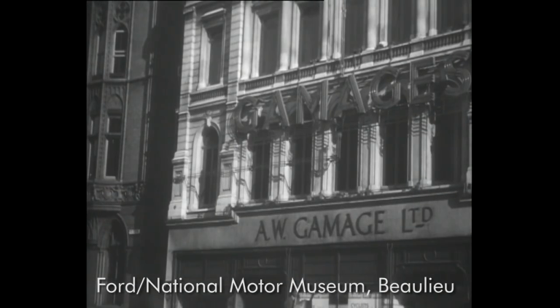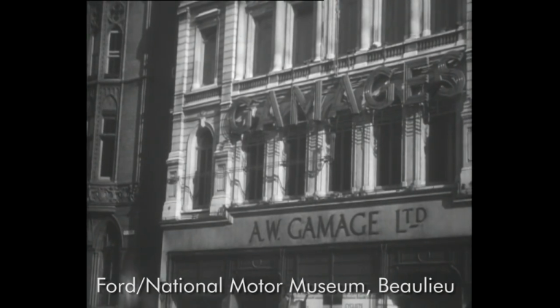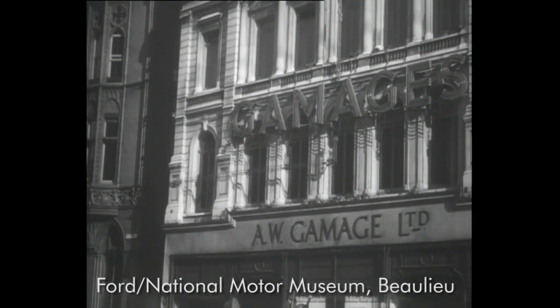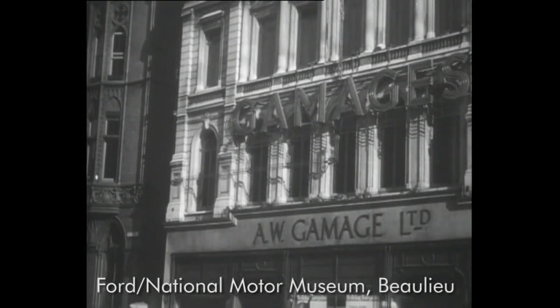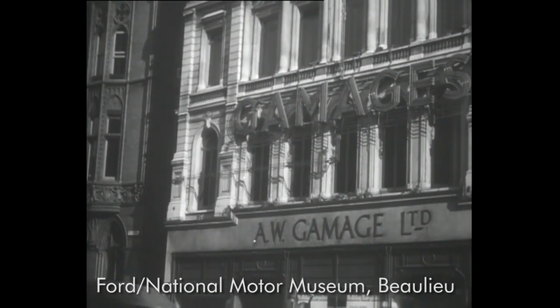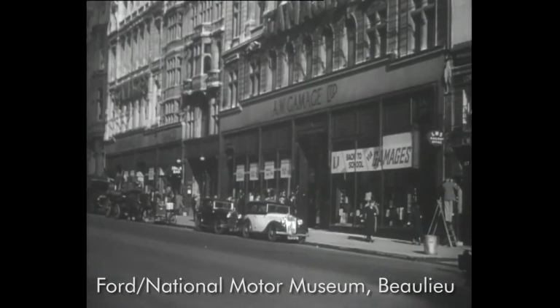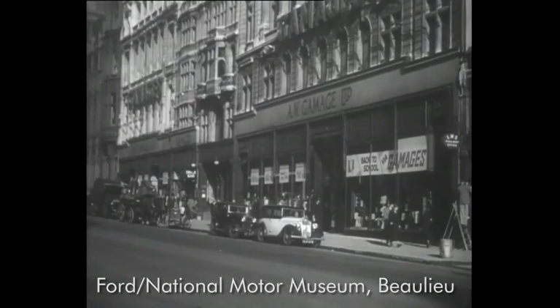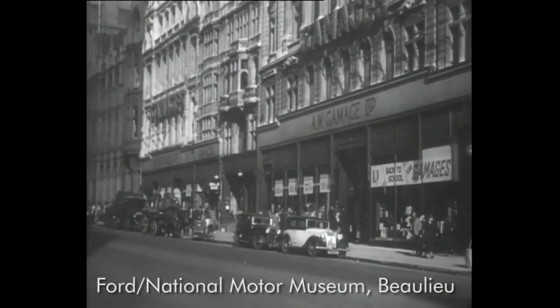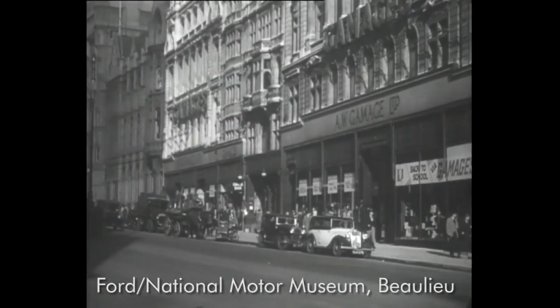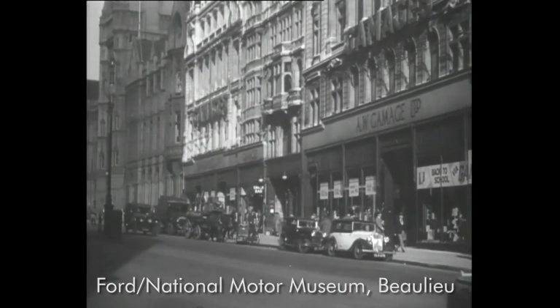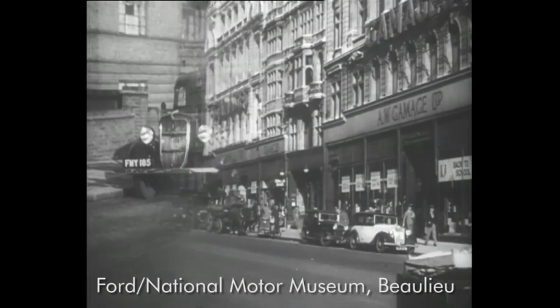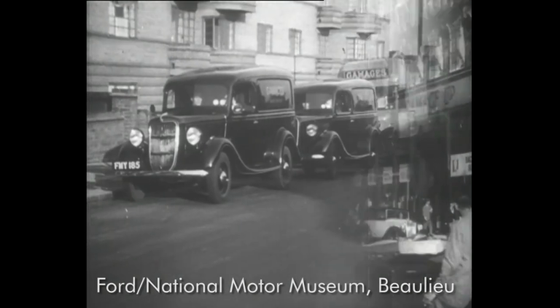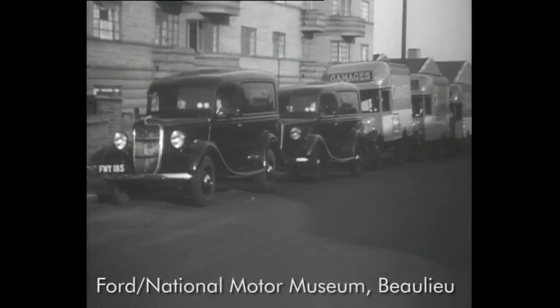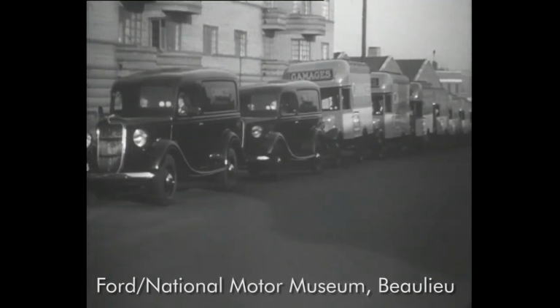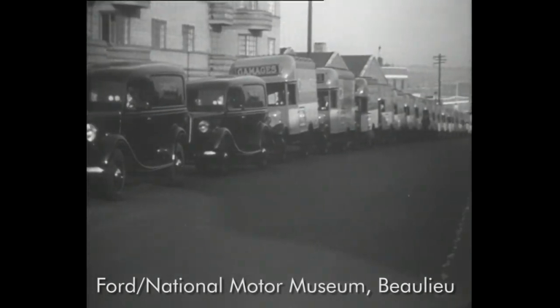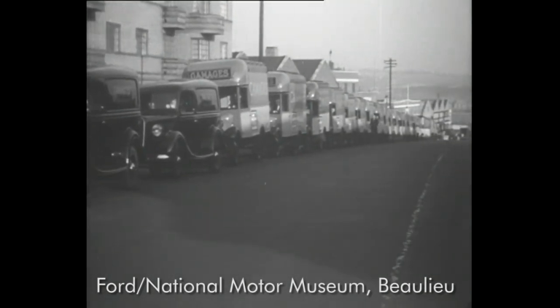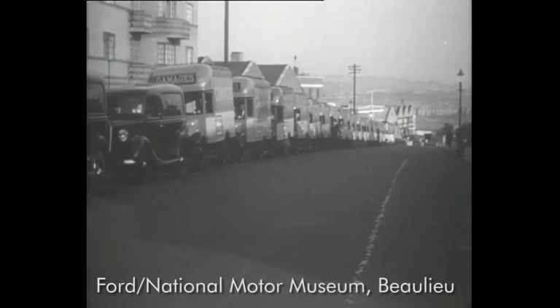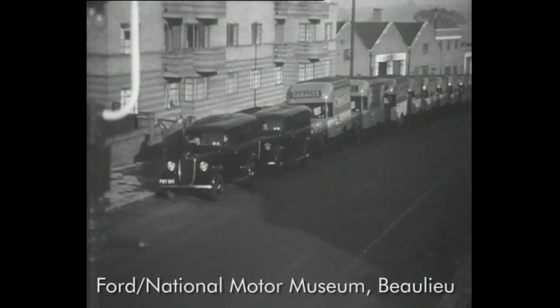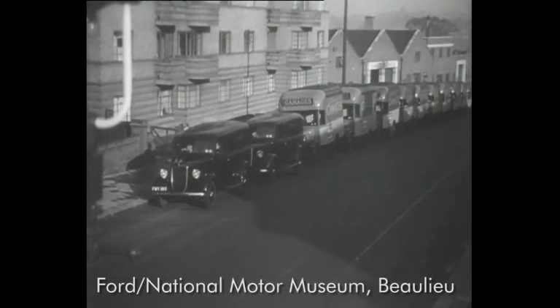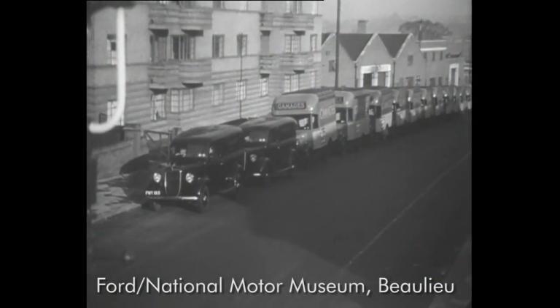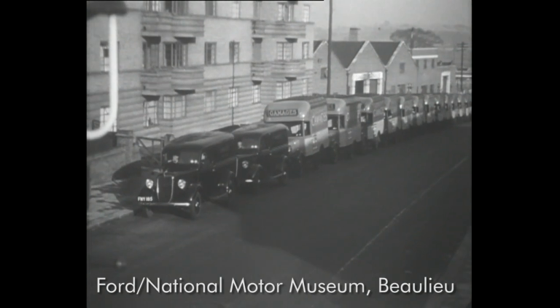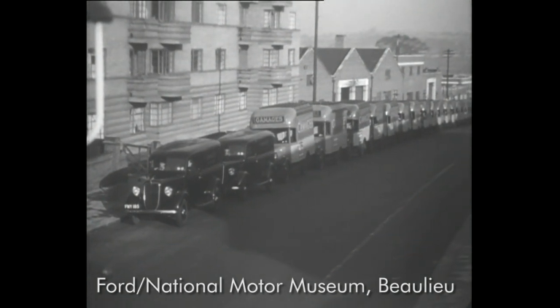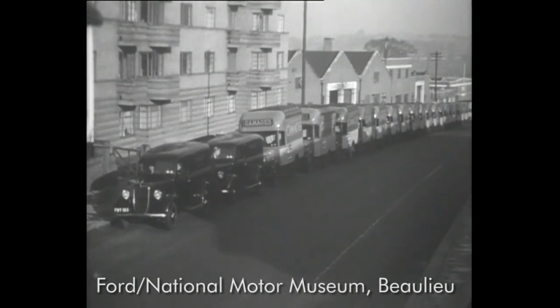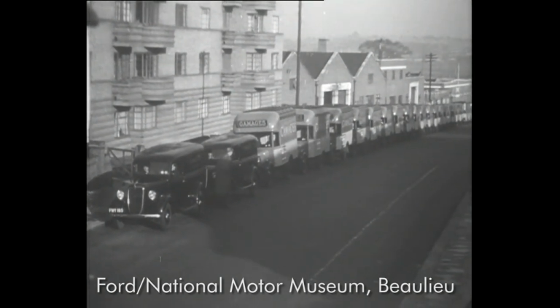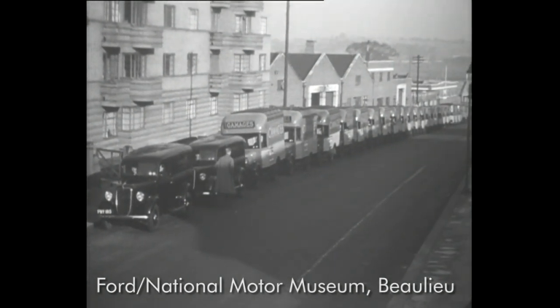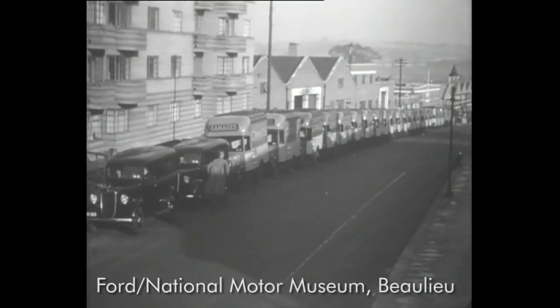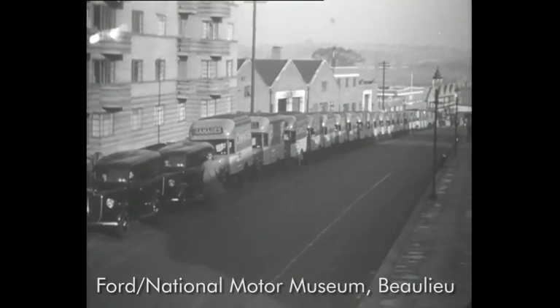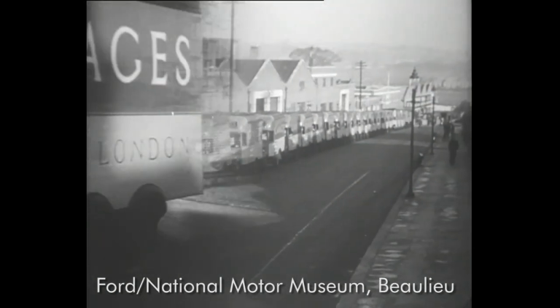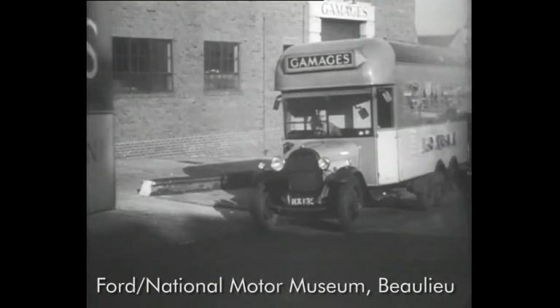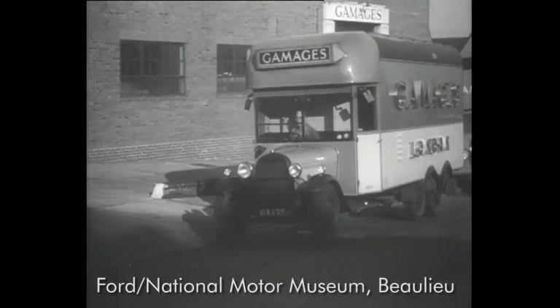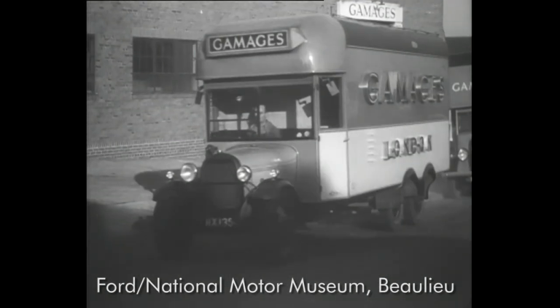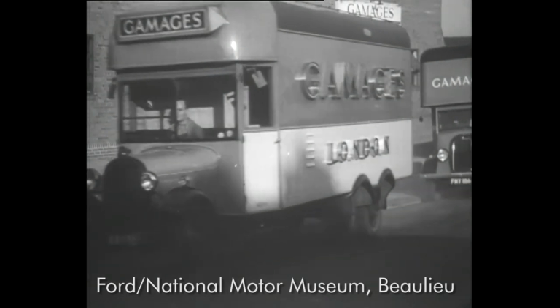One of the best-known departmental stores in central London is Gamages. Every day they deliver from their warehouse over a large area with their fleet of Fordsons. As the modern store business has to cater for an endless variety of goods, Fordsons meet their requirements from 1,500-weight to six-tonners.